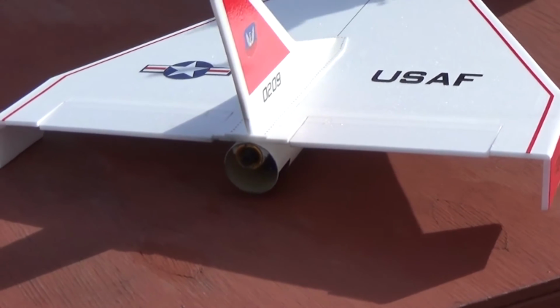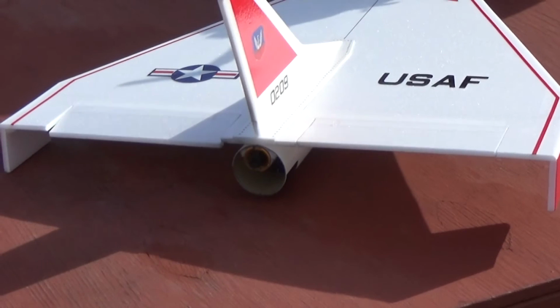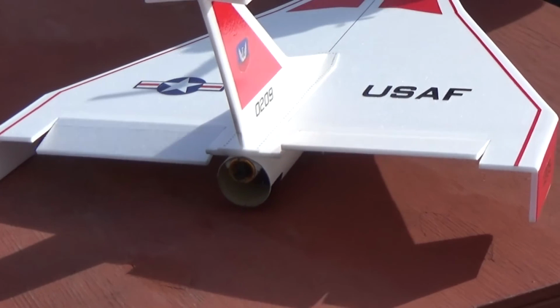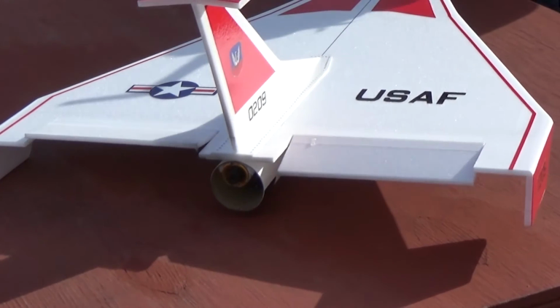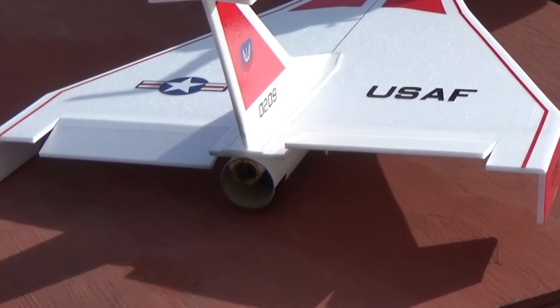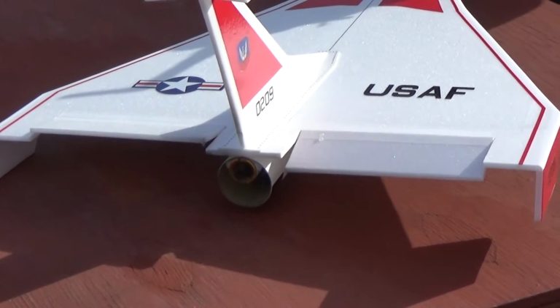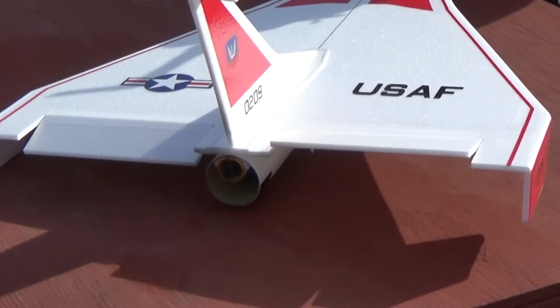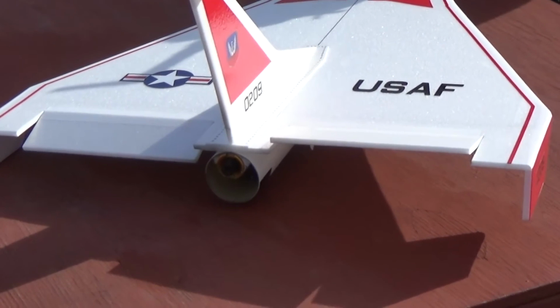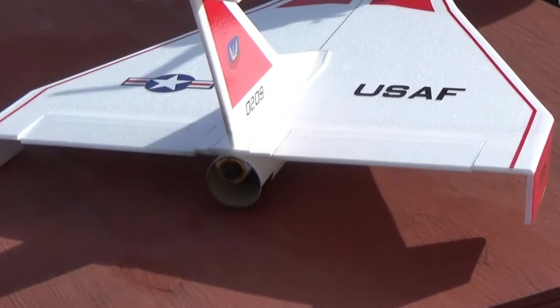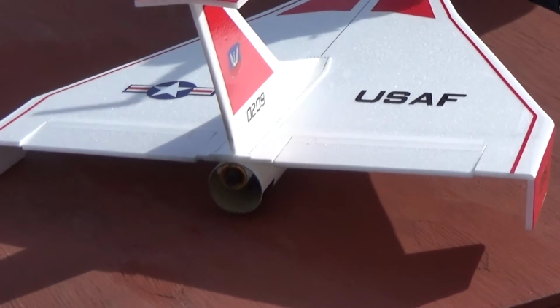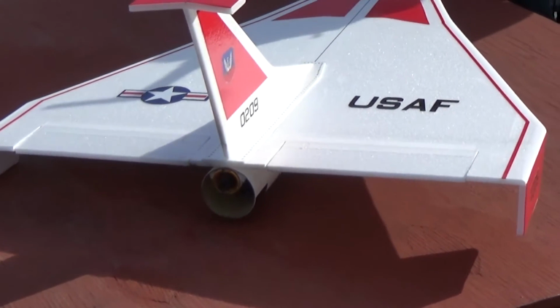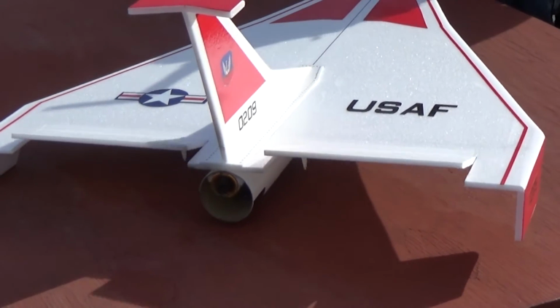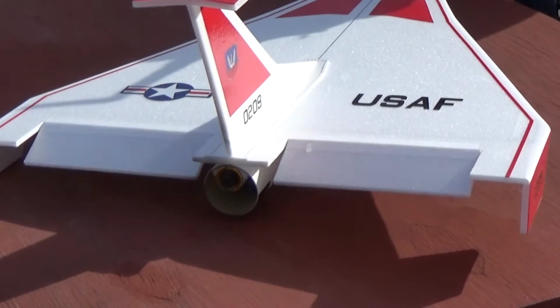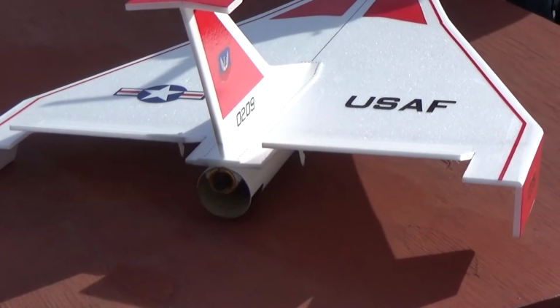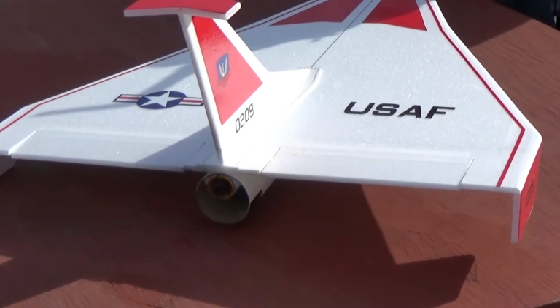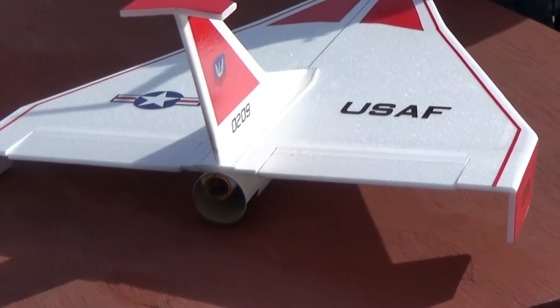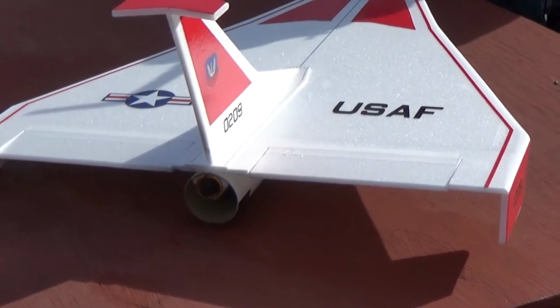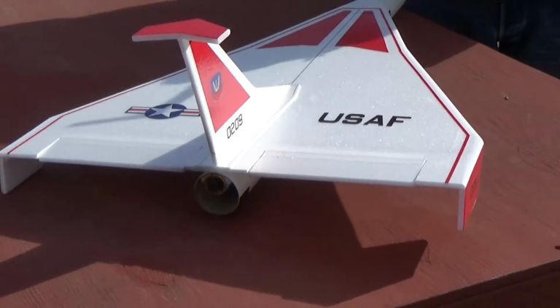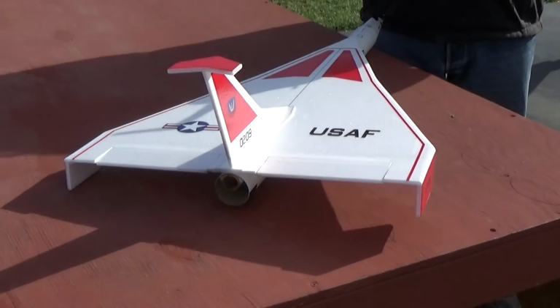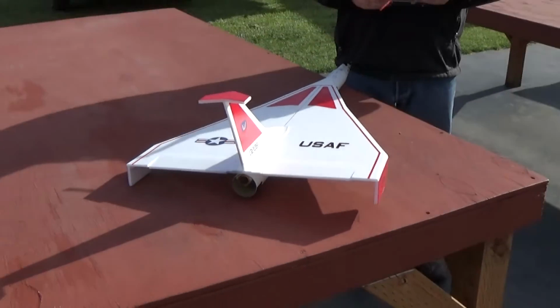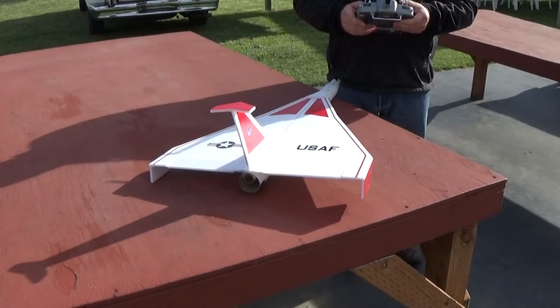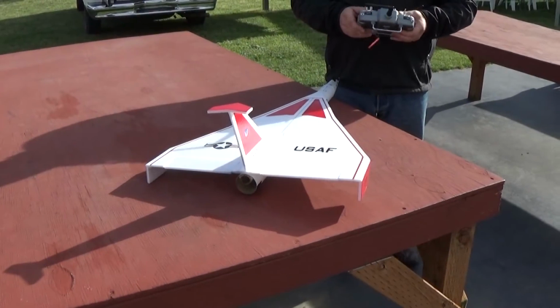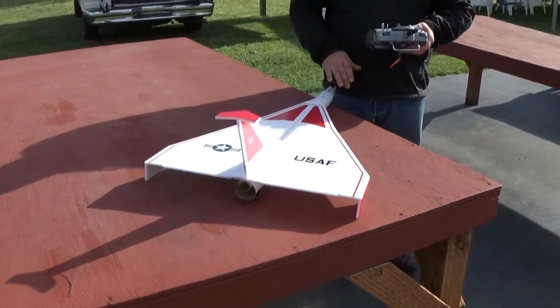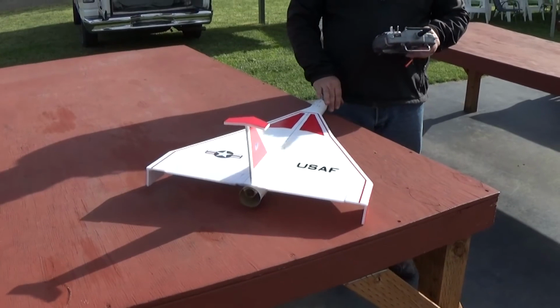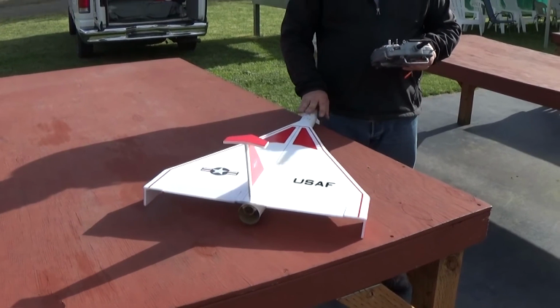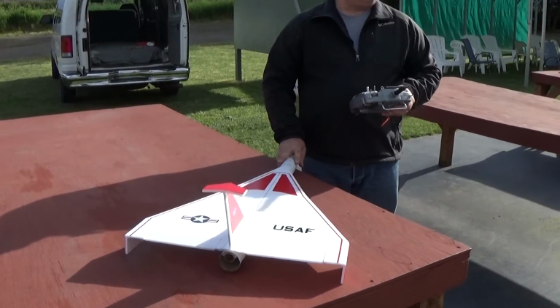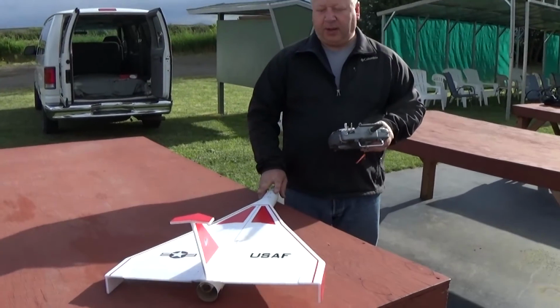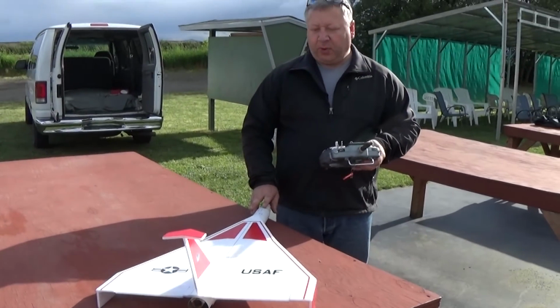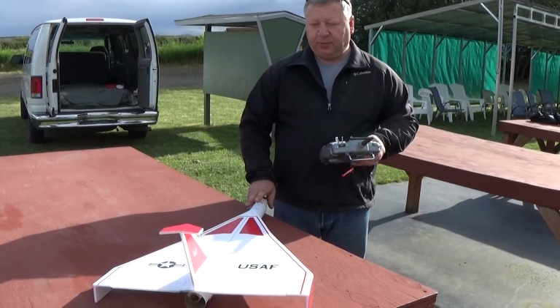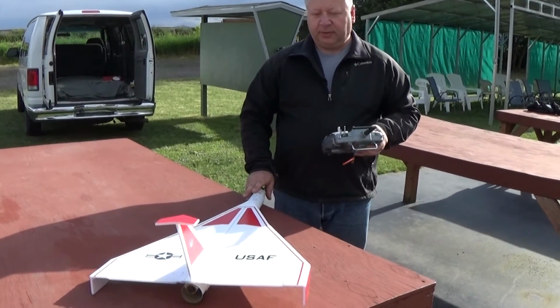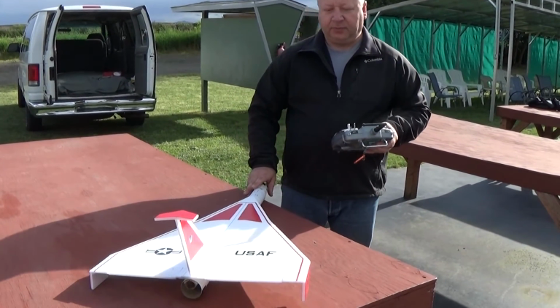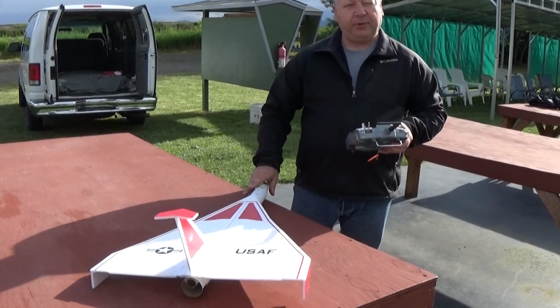We're going to get down the end of the tail rate — it's up at about 700%. And then 125% for an elevator. As it burns out, it's a little nose heavy. We're going to fly it. It's a little windy — about 9 mile-an-hour winds — but we'll fly it a couple times.